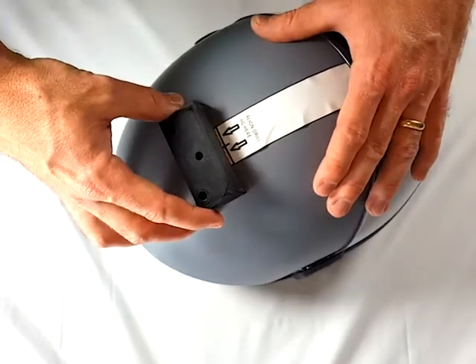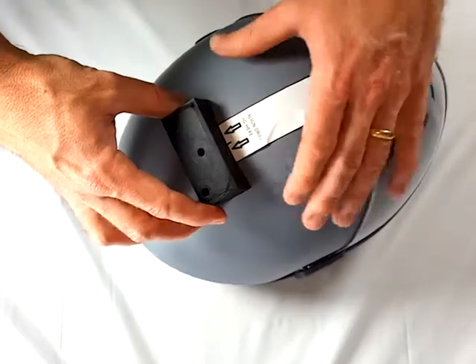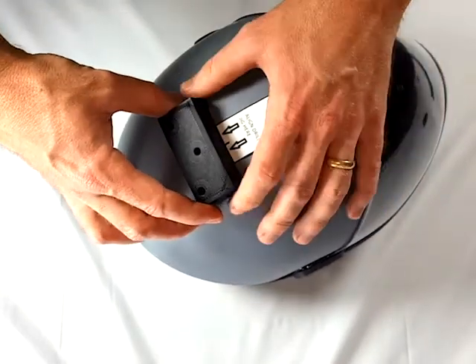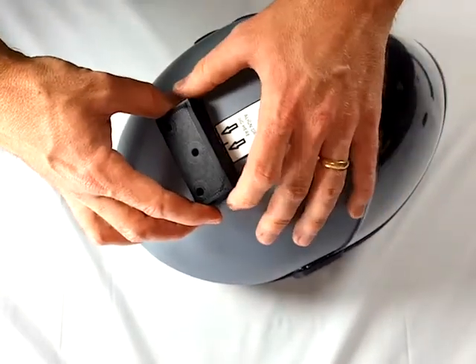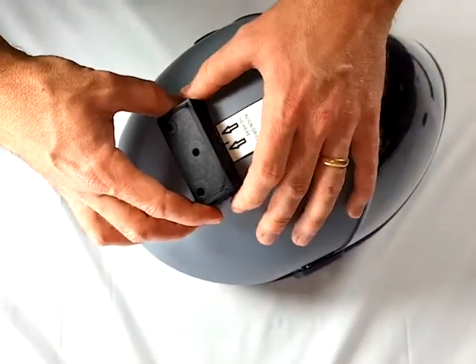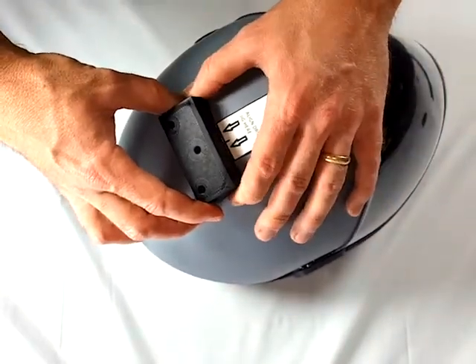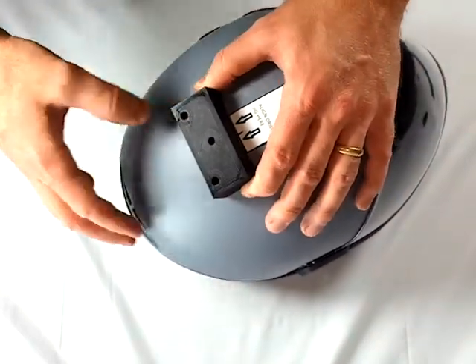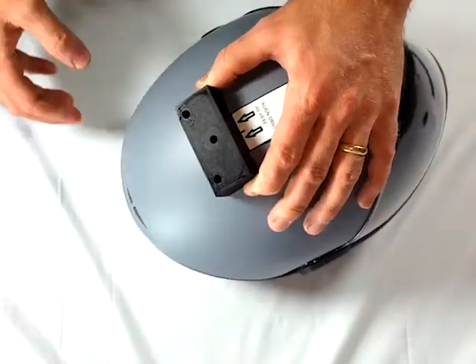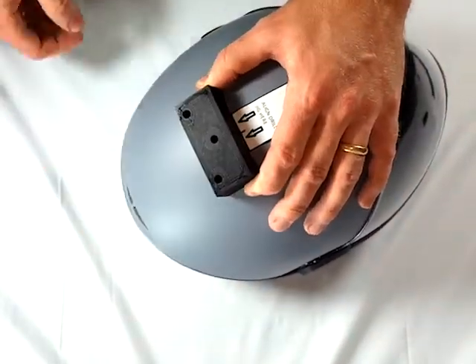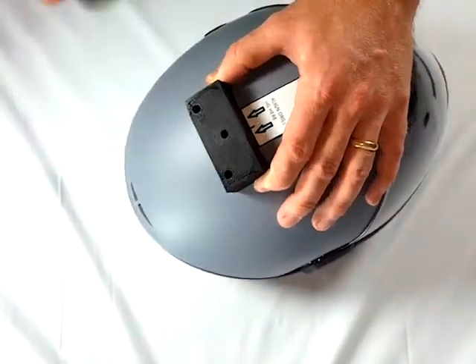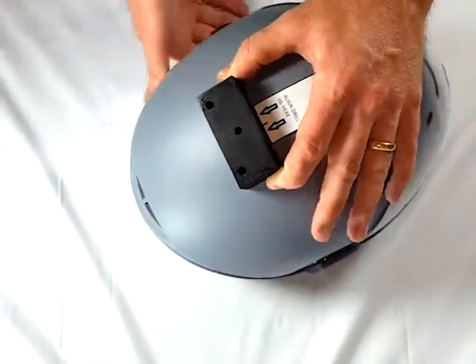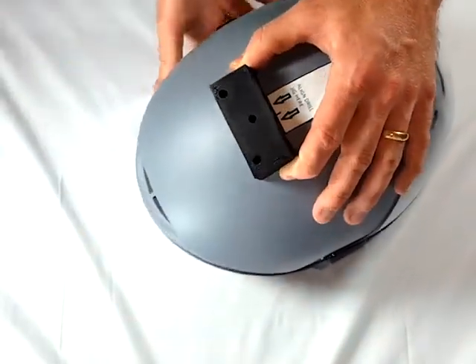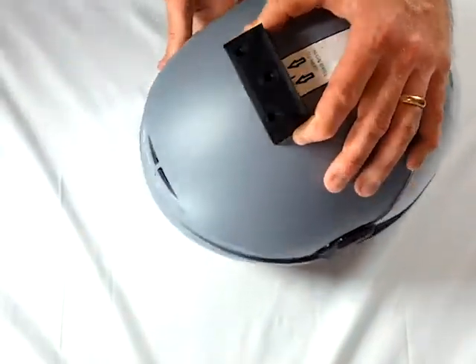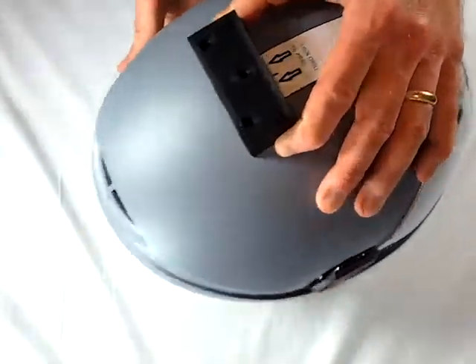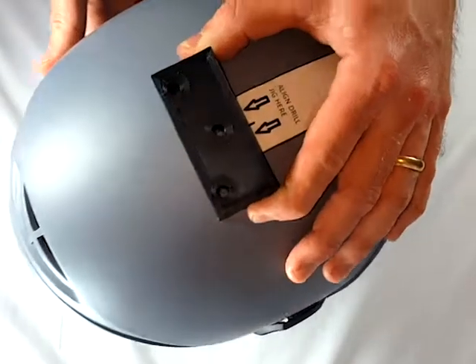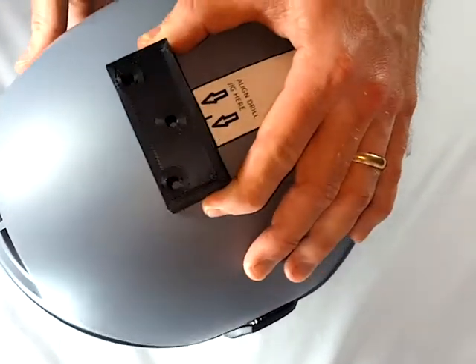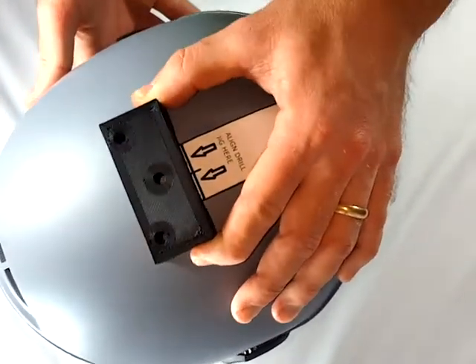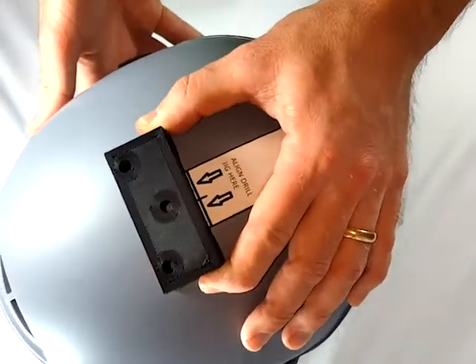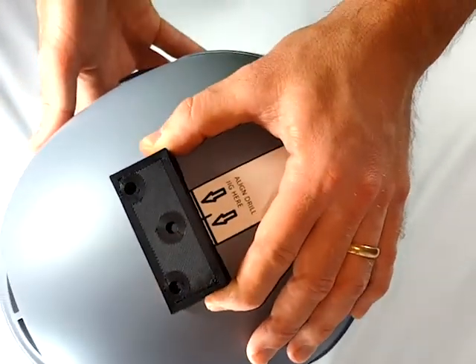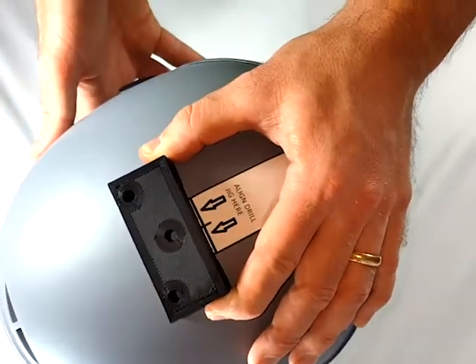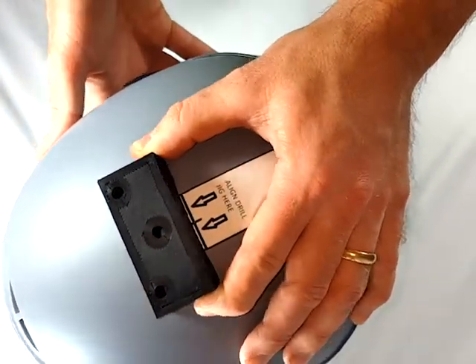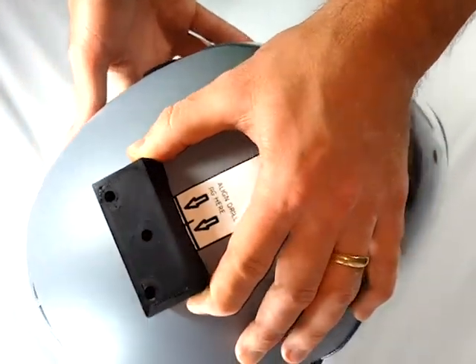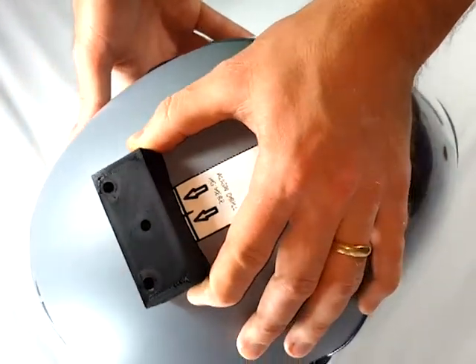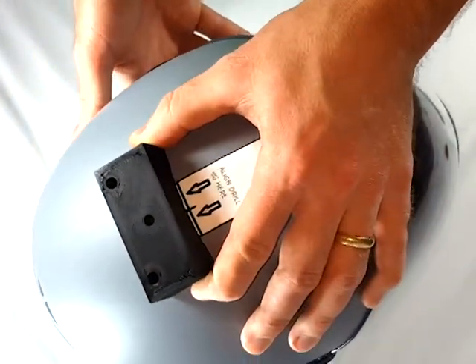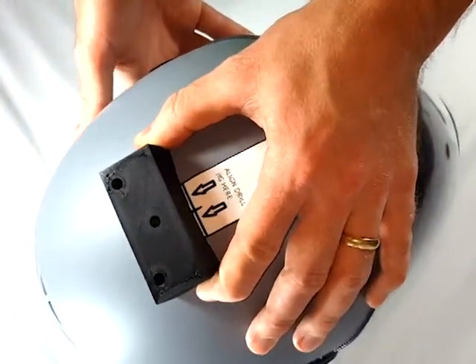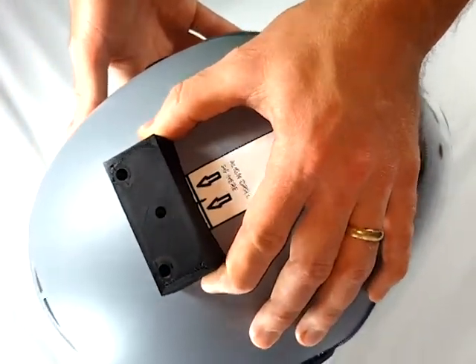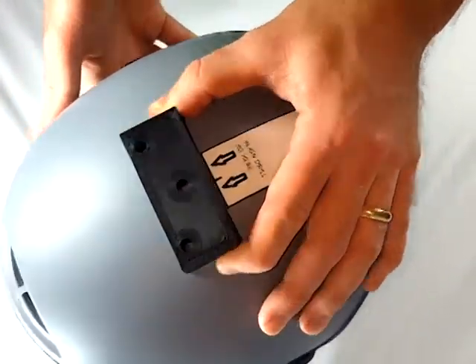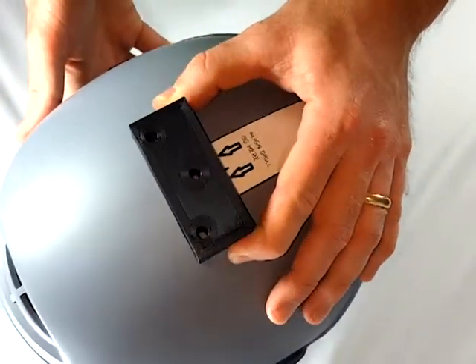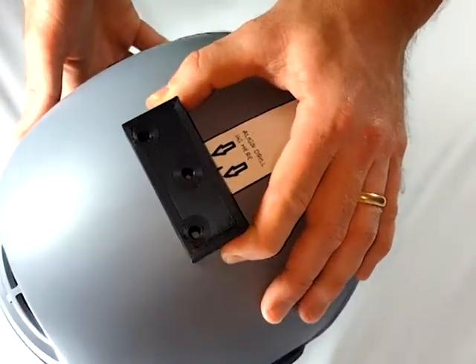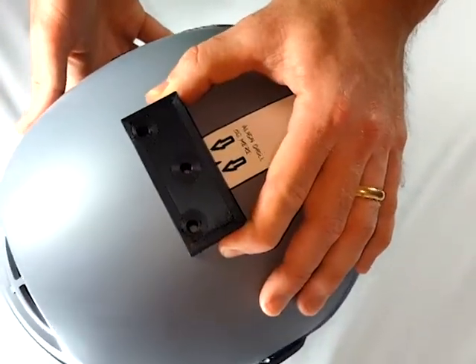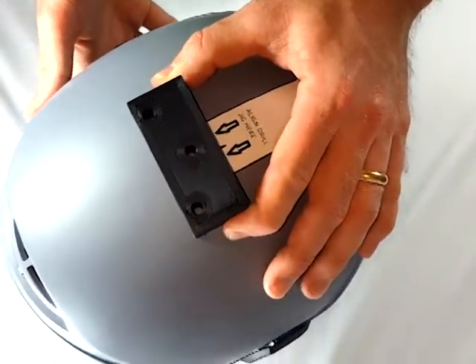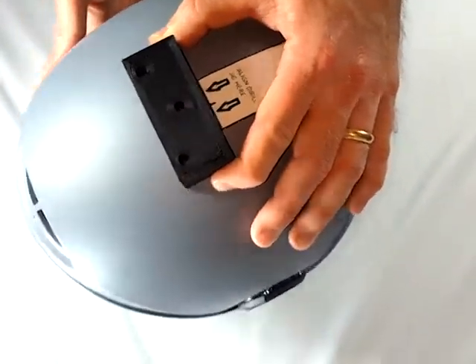Place the drill jig on the helmet so the middle hole is facing forward and aligned with the mark you just made. The jig should be touching the line on the removable template for proper placement.